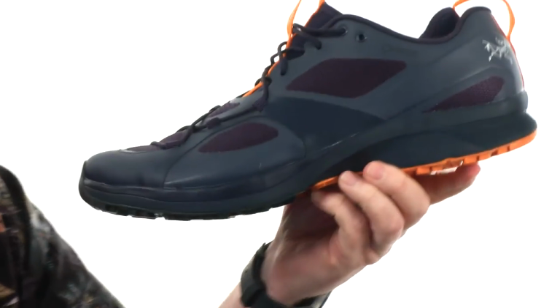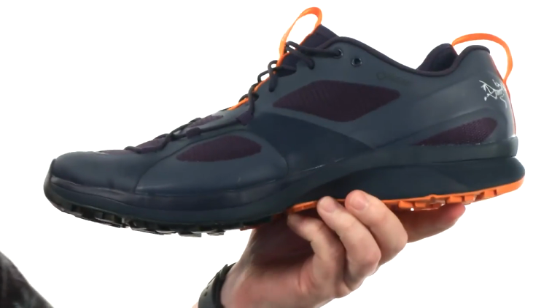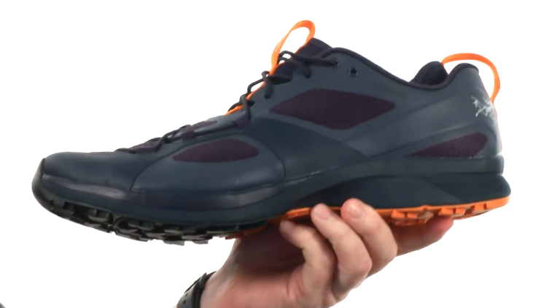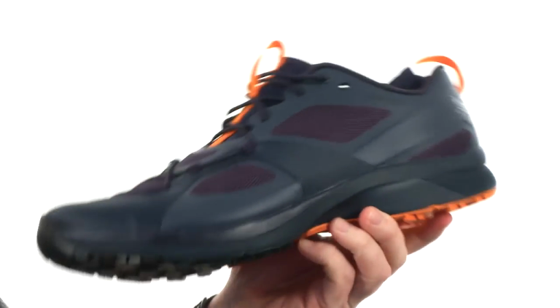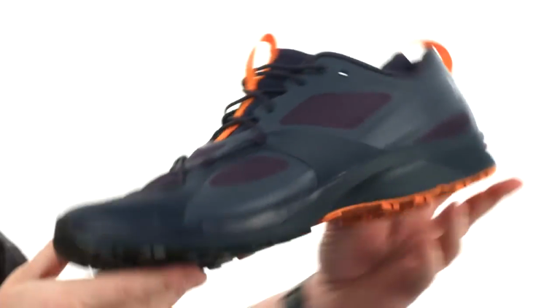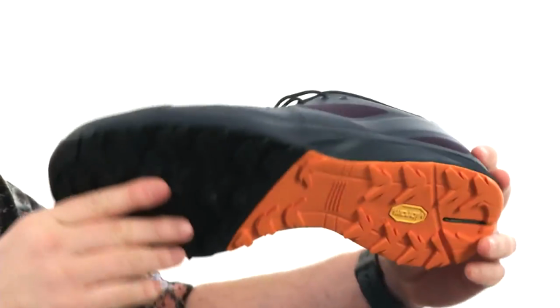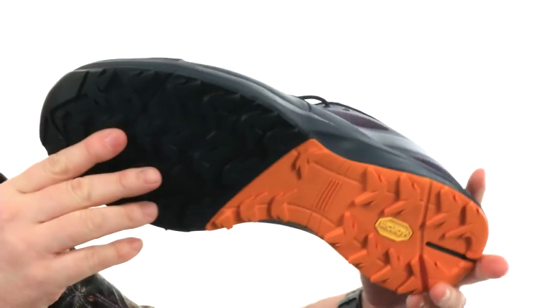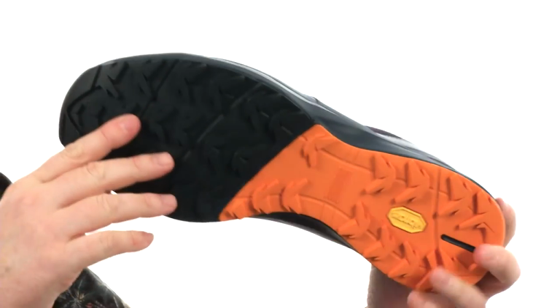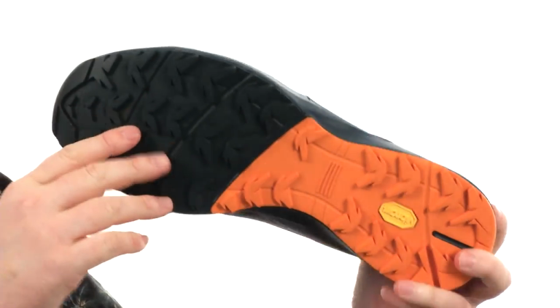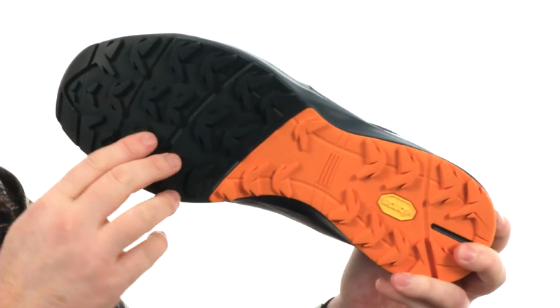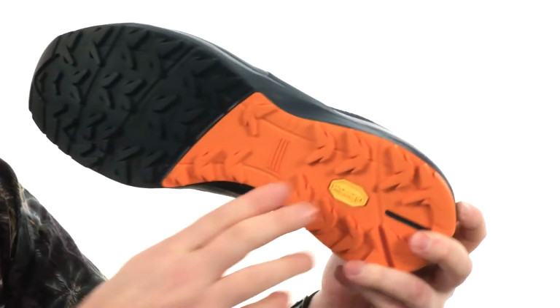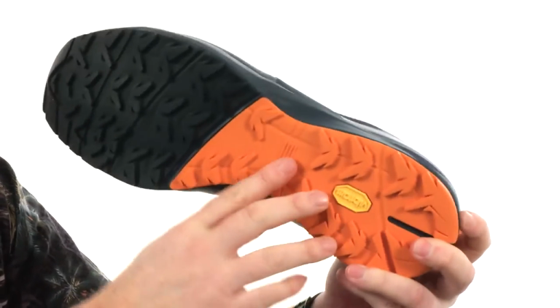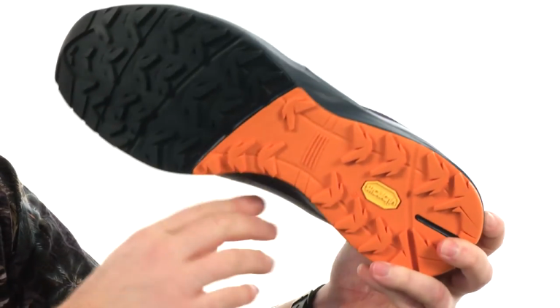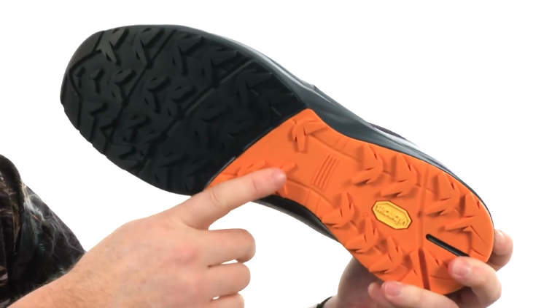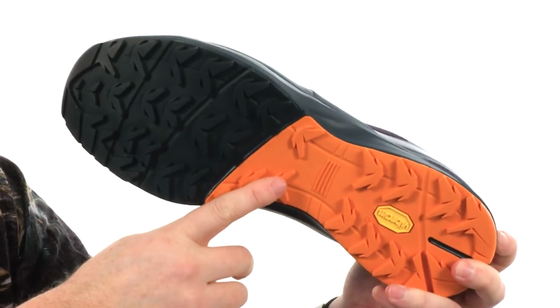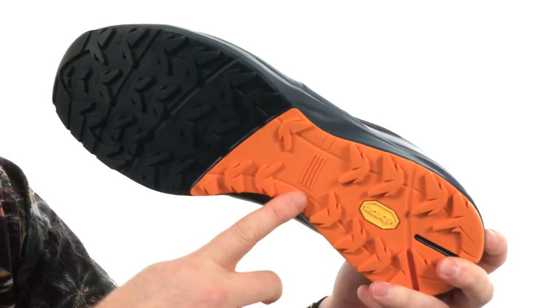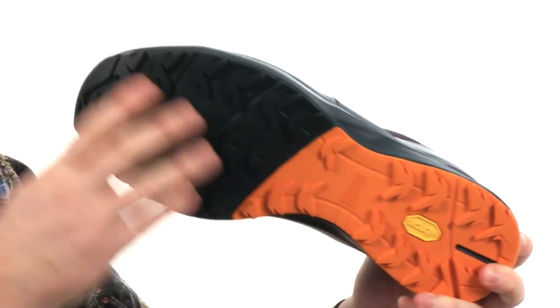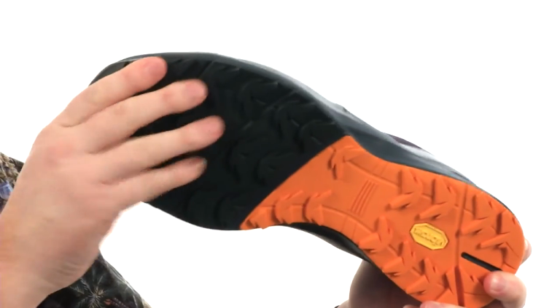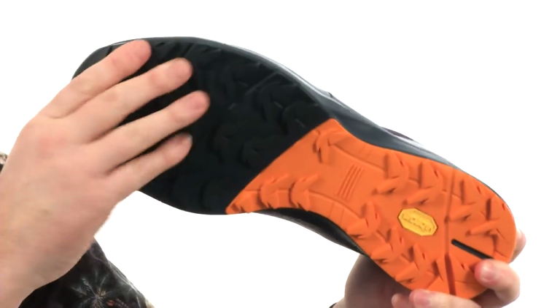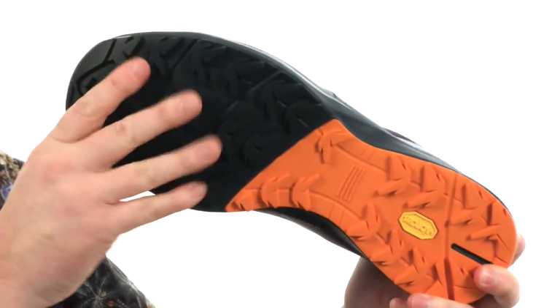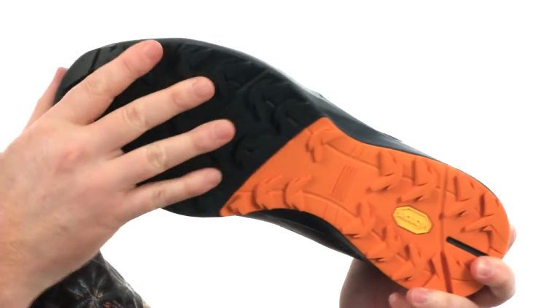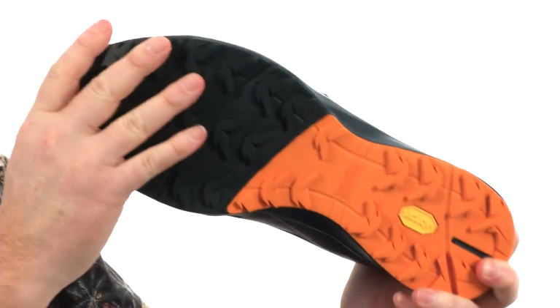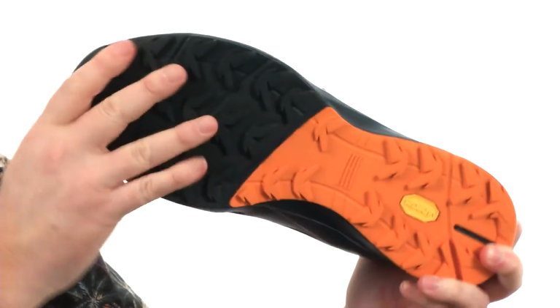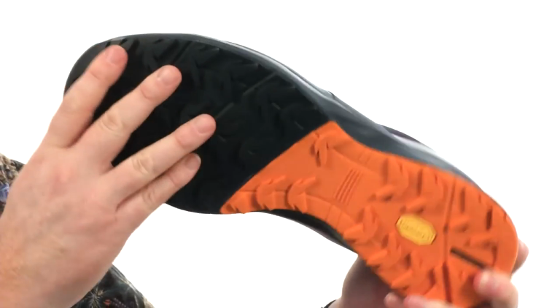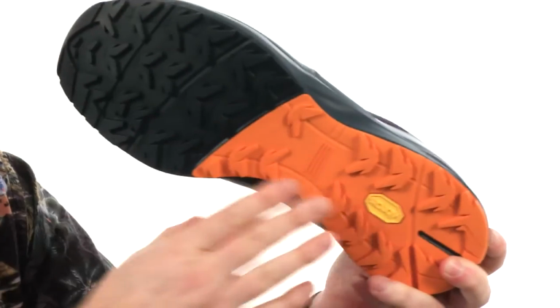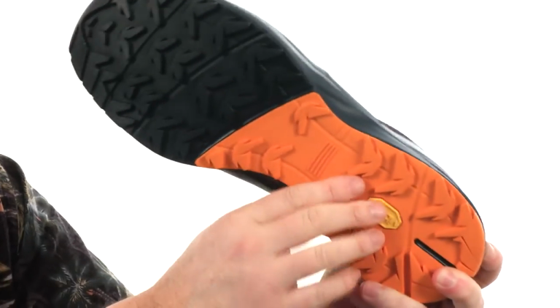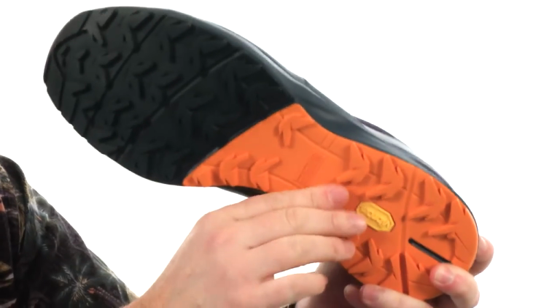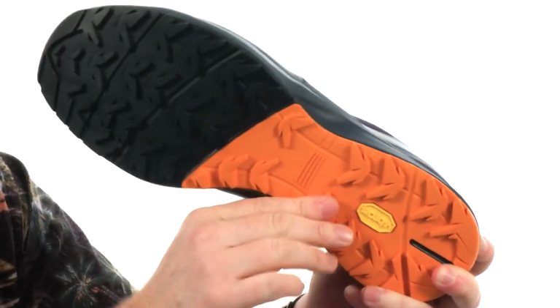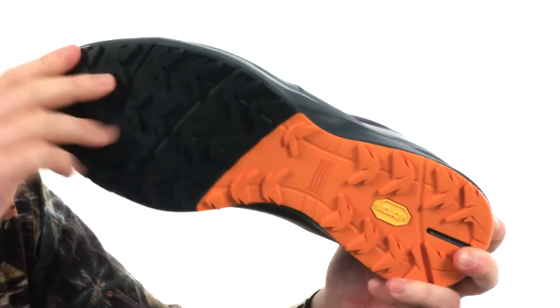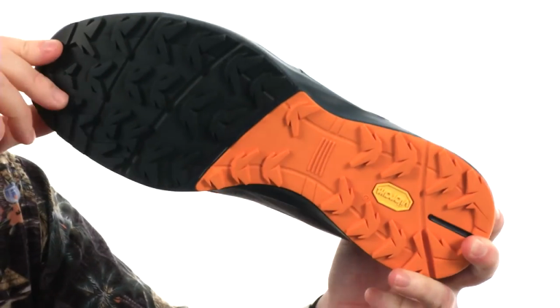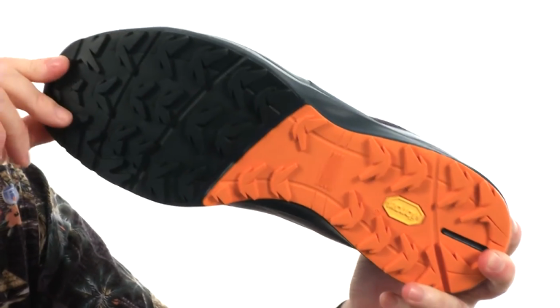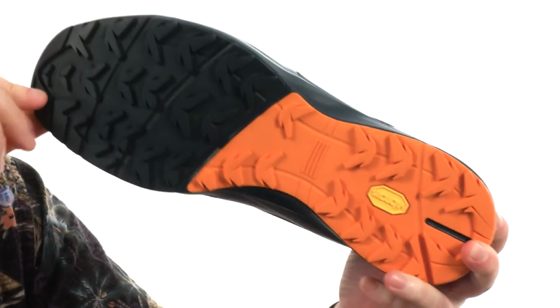And then we get to the outsole. They've used a durable Vibram rubber with the MegaGrip compound. You've got sticky rubber up front in the approach area, and the regular MegaGrip compound there in the back.